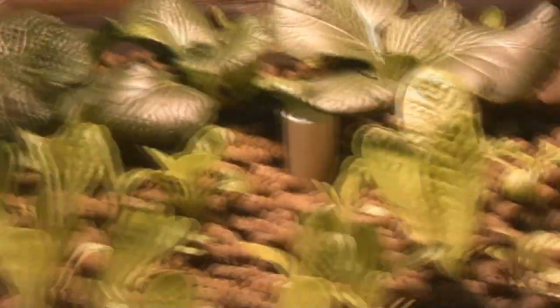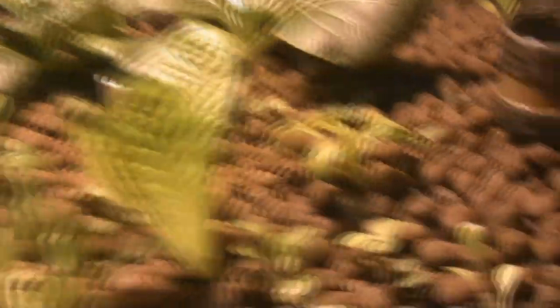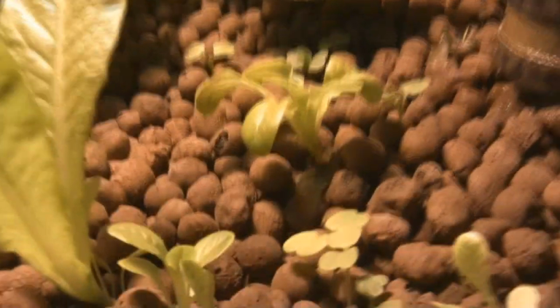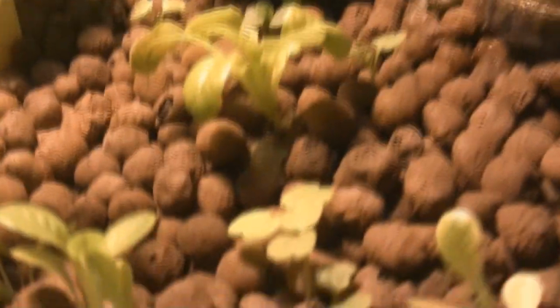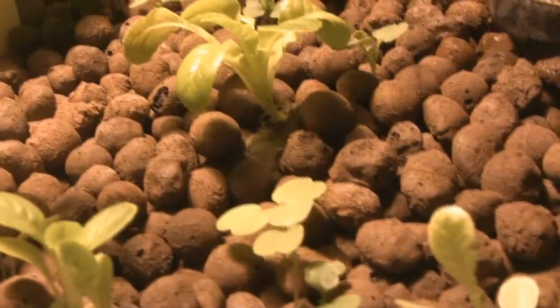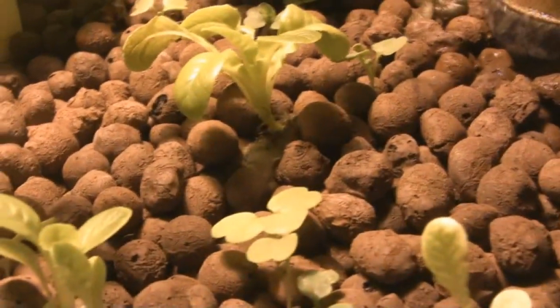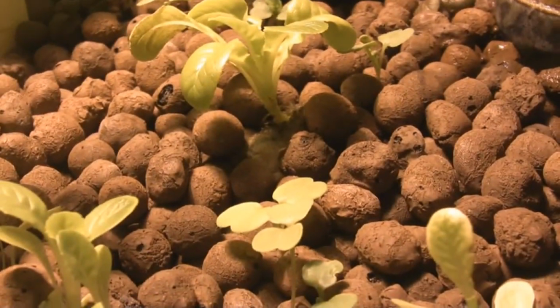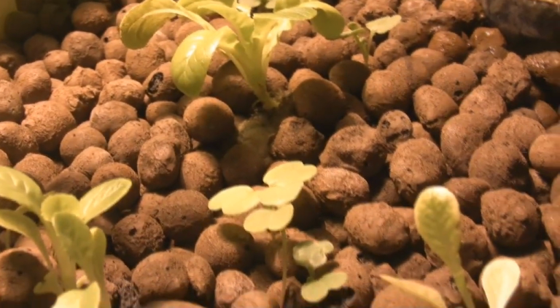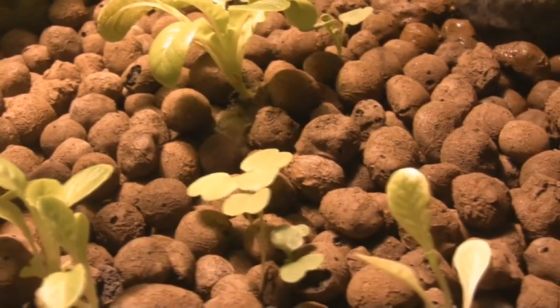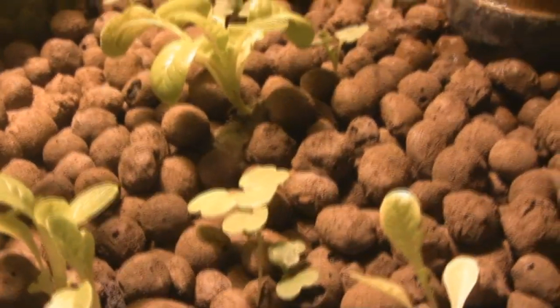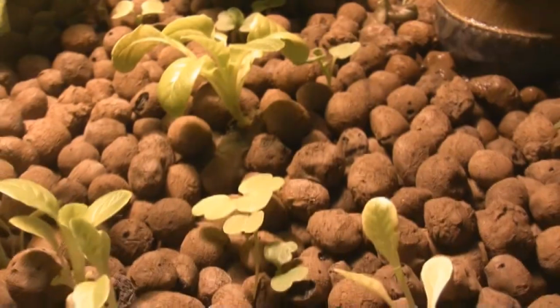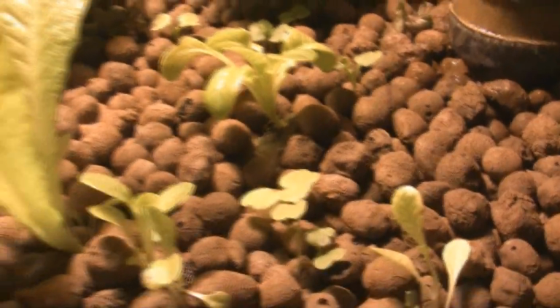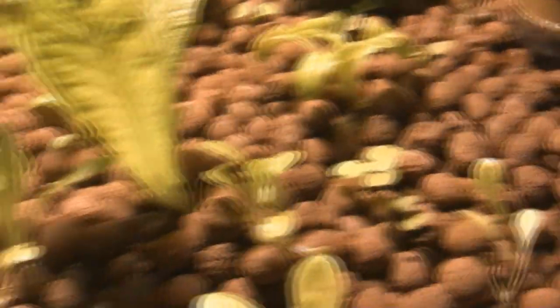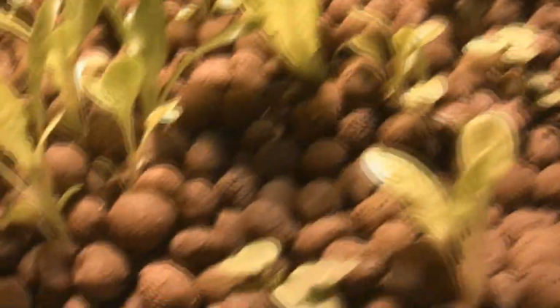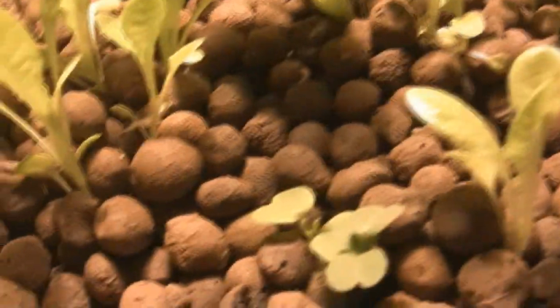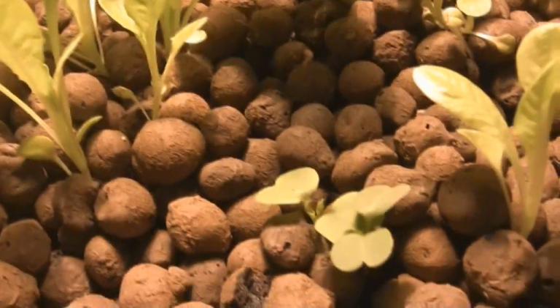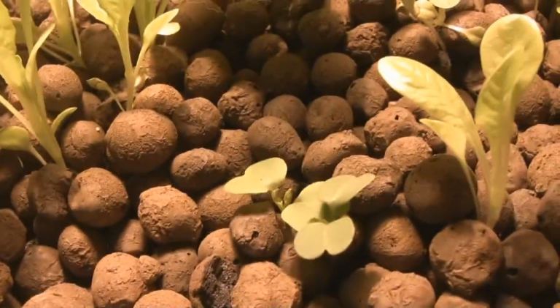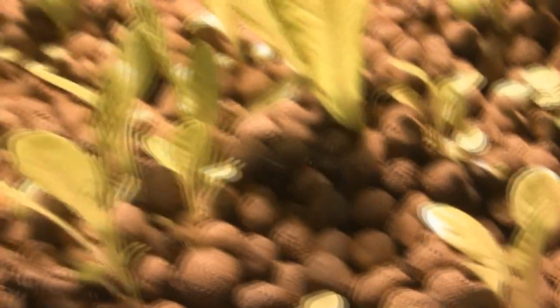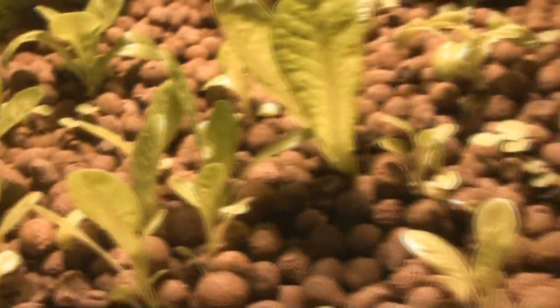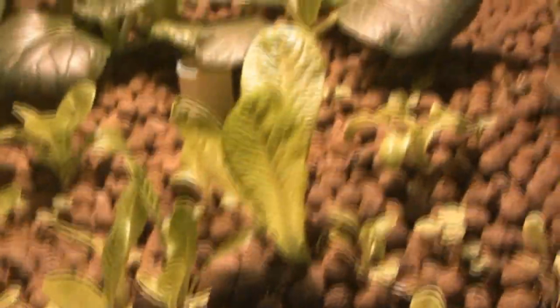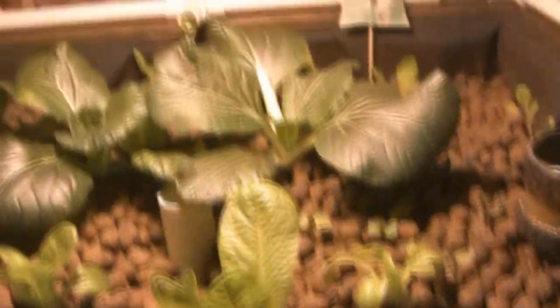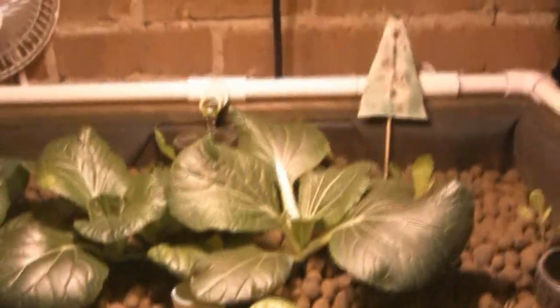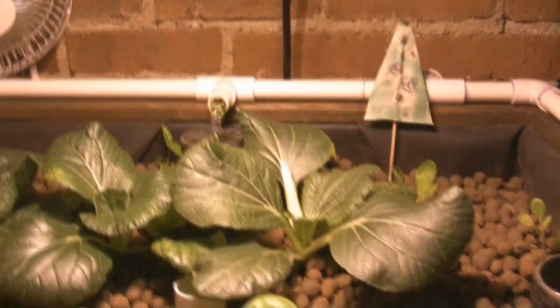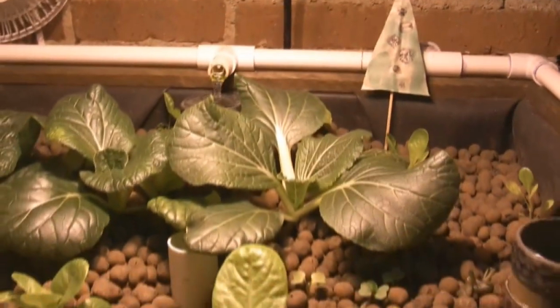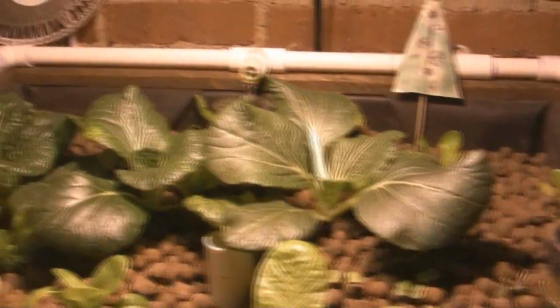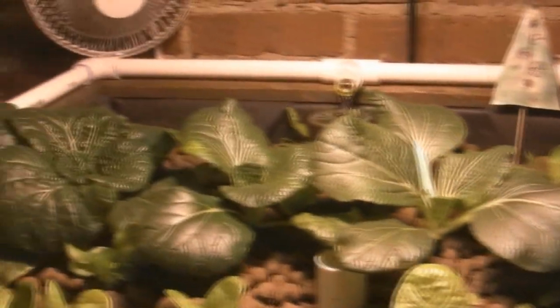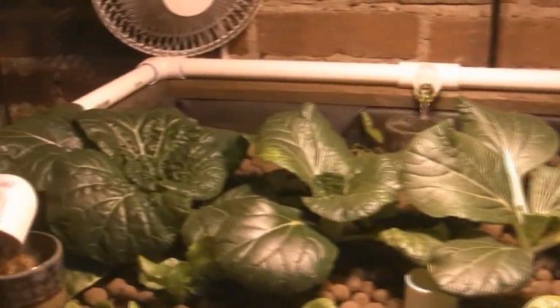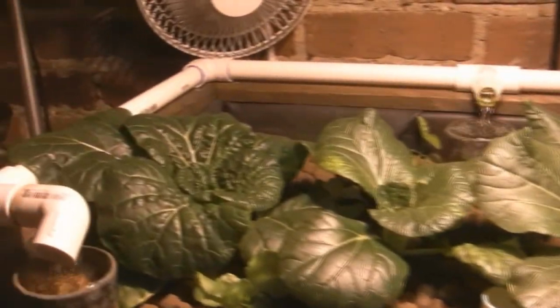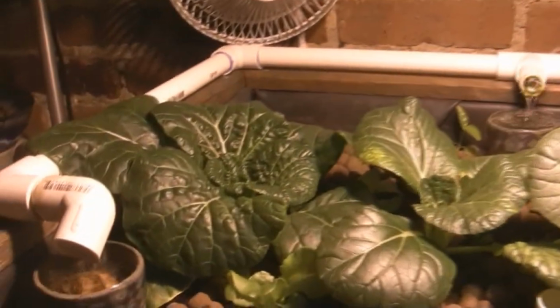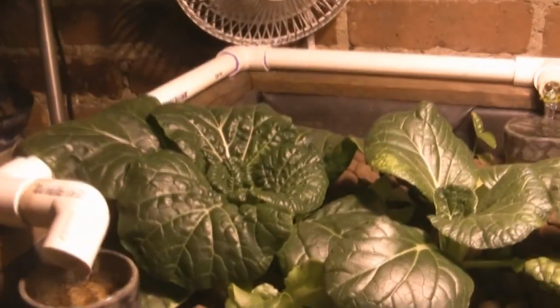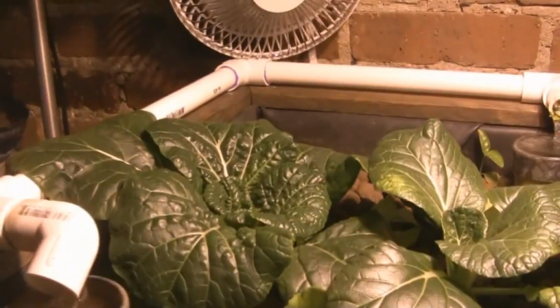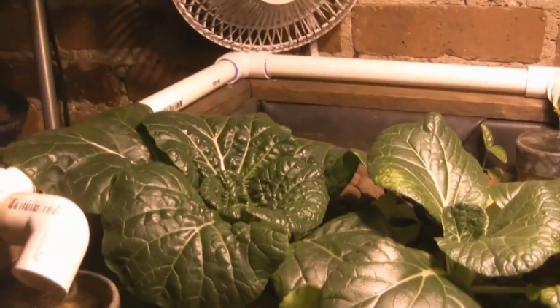I also have some arugula seedlings here — those are just coming up. Some more arugula seedlings. And the big plants back here, my pride and joy, are my bok choy.